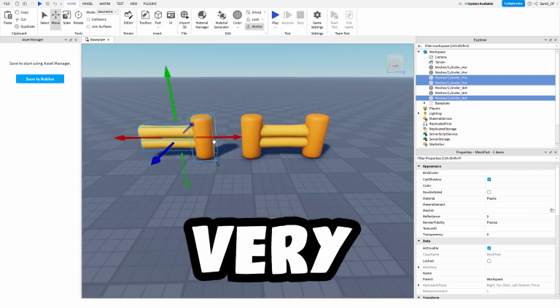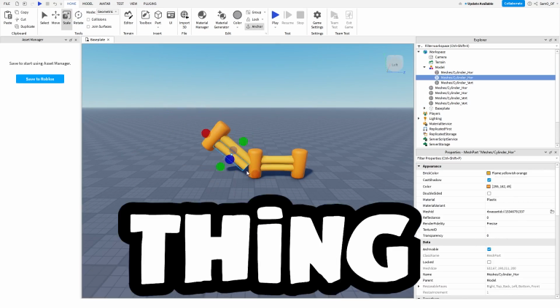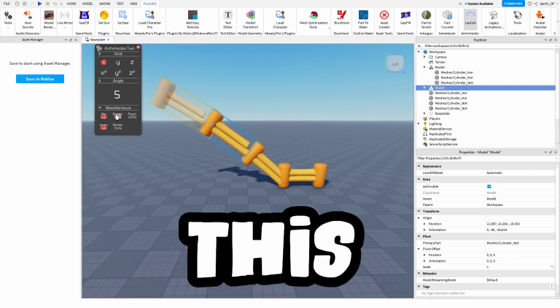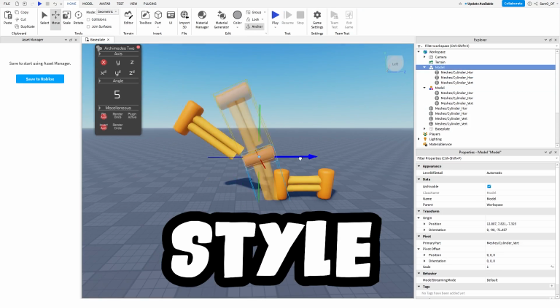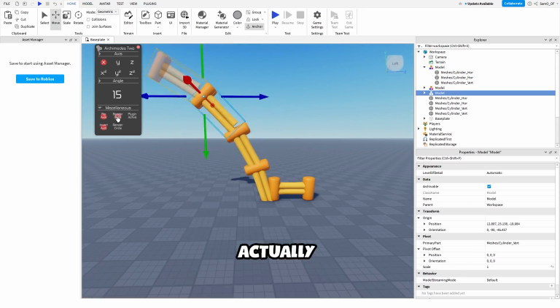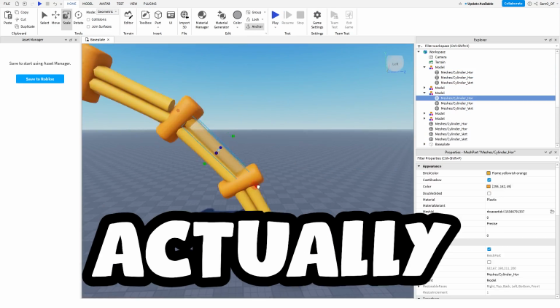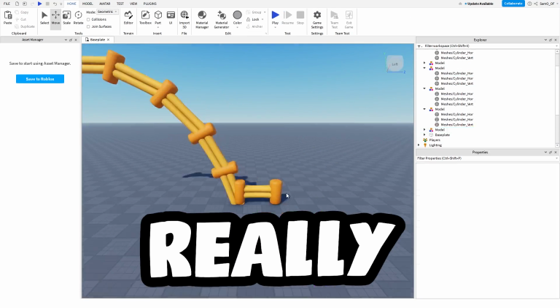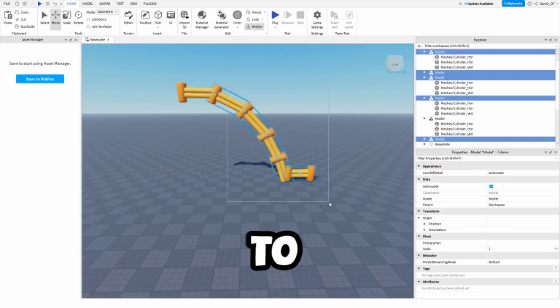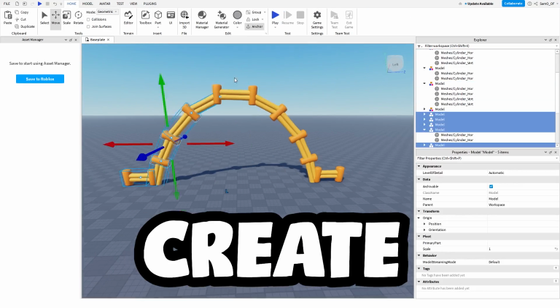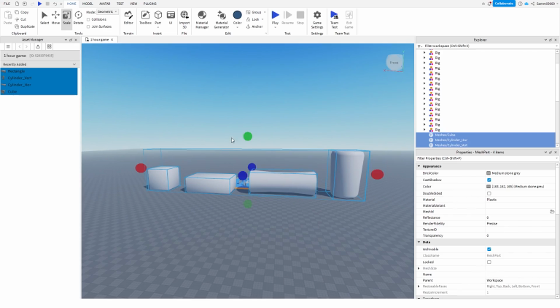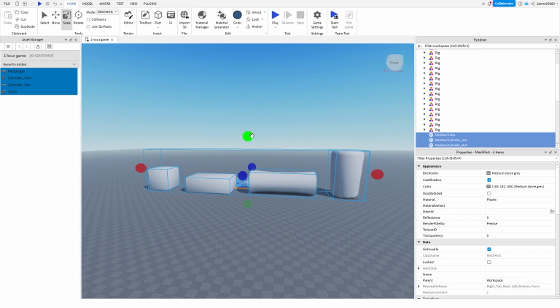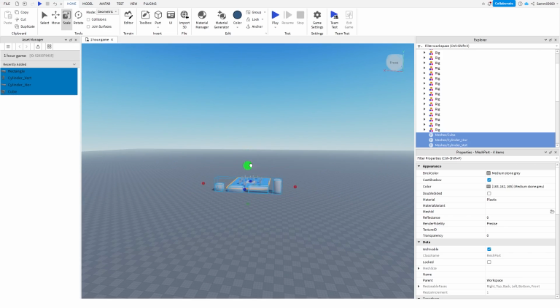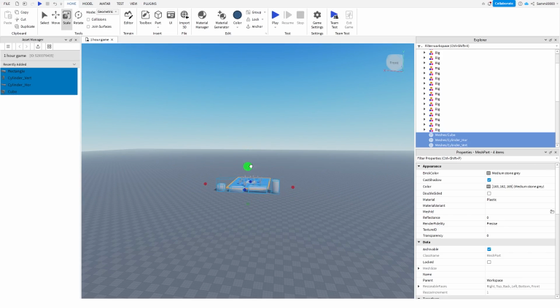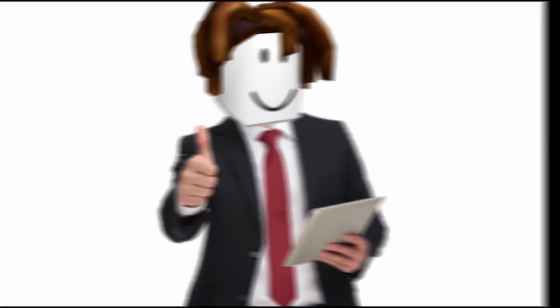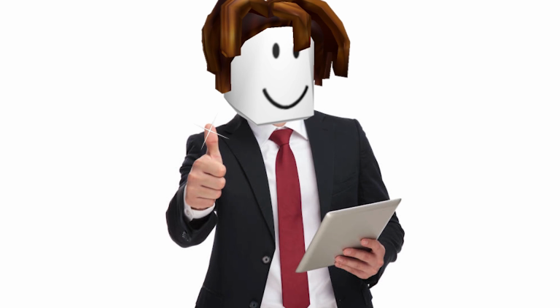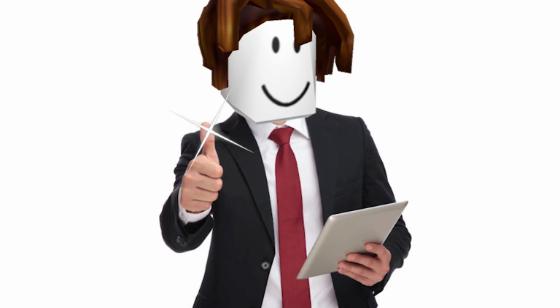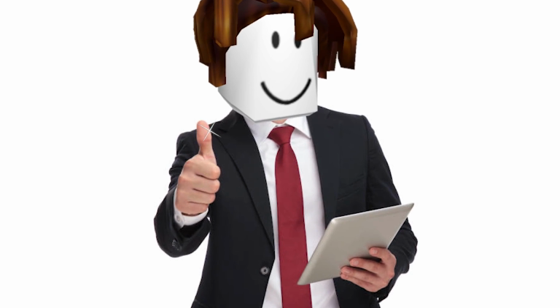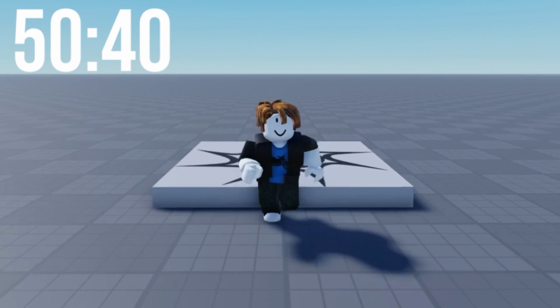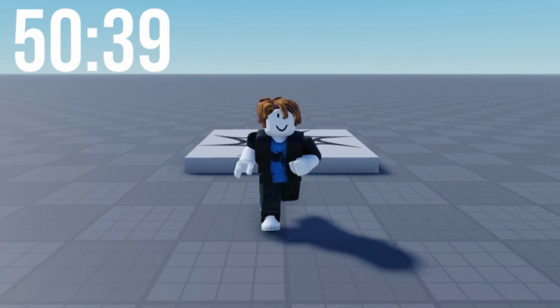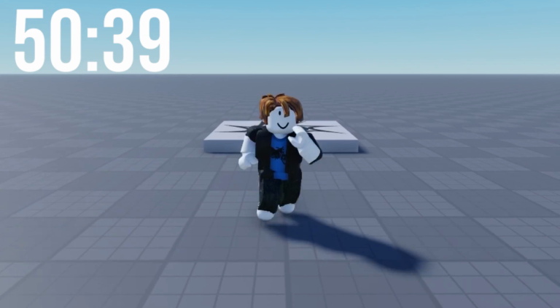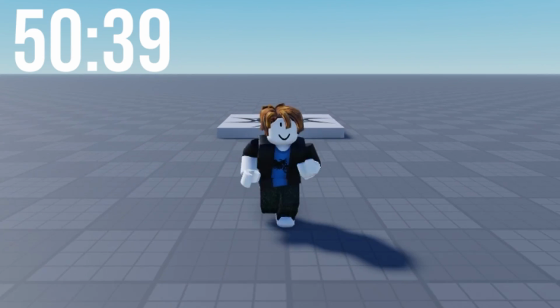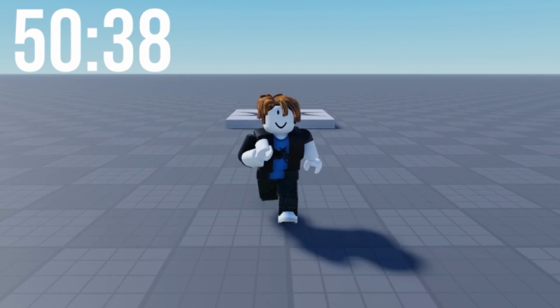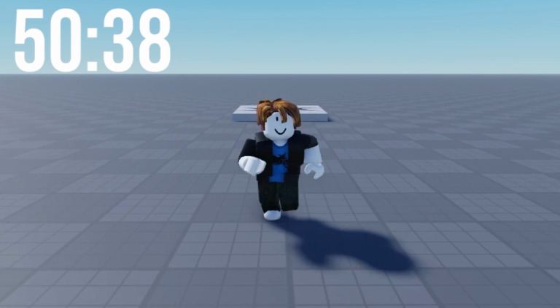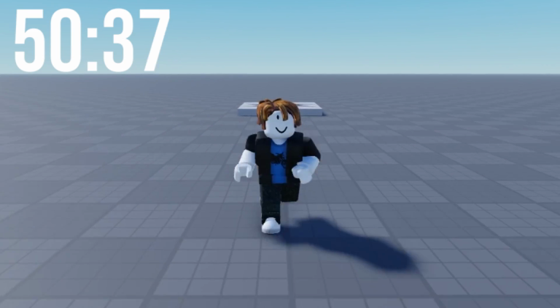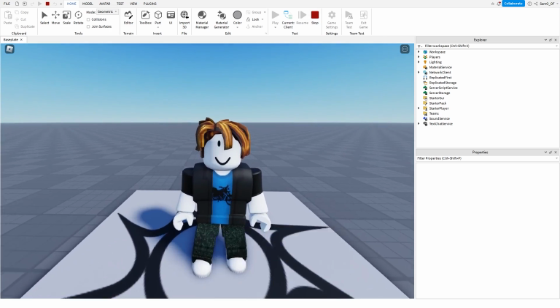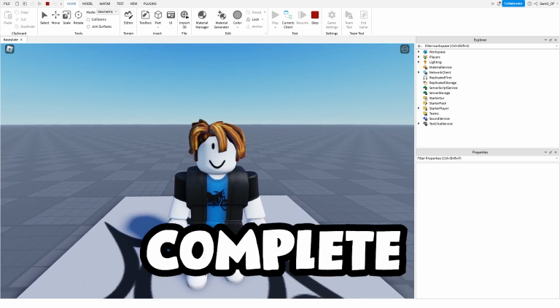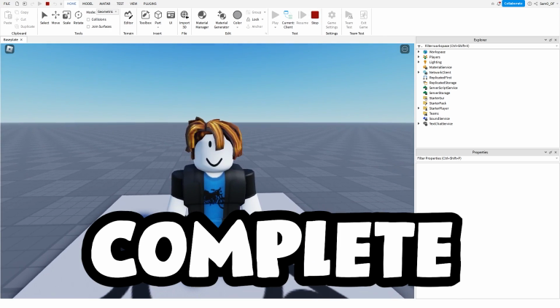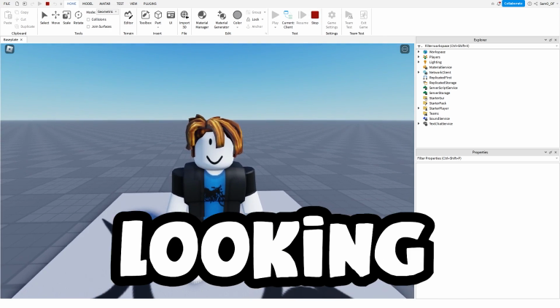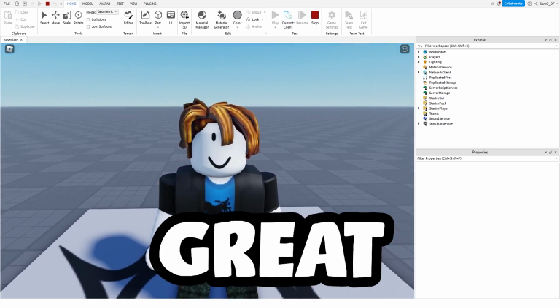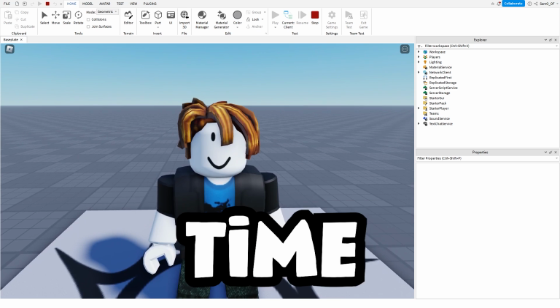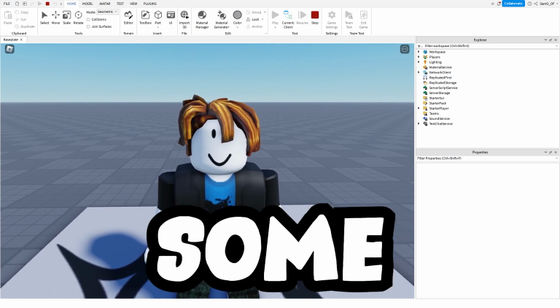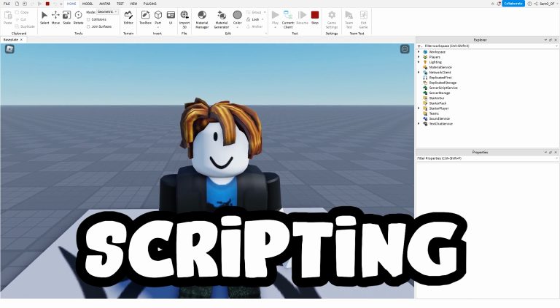One very good thing about this style is it's actually really easy to create with only very simple shapes, but it still looks really good, which is perfect considering this game has to be done within one hour. And so with the lobby complete and looking great, it's time to do some scripting.